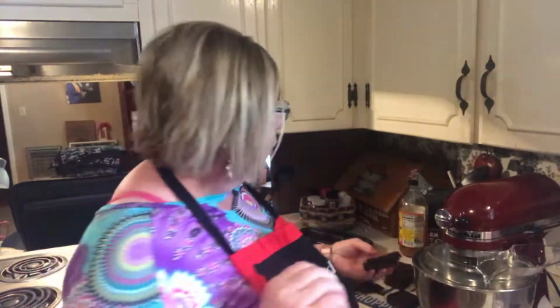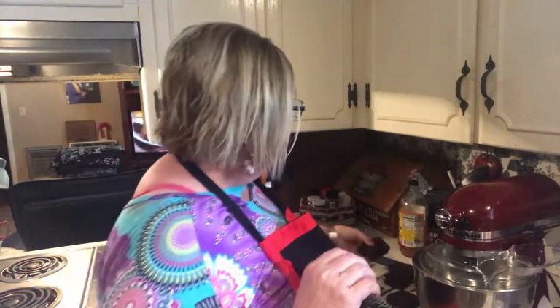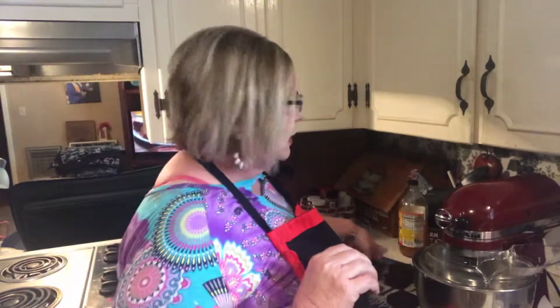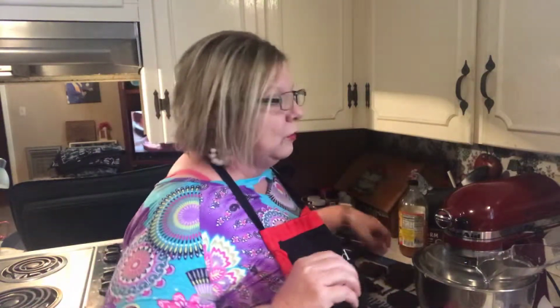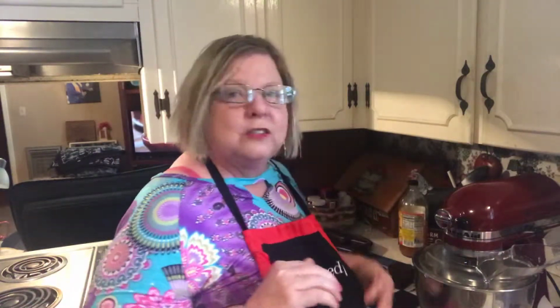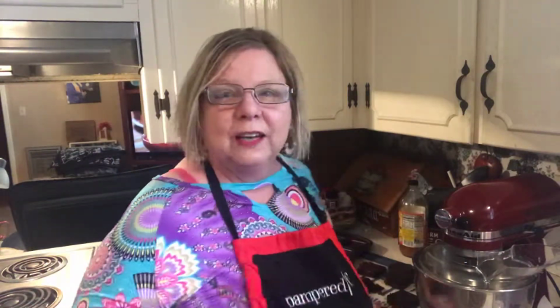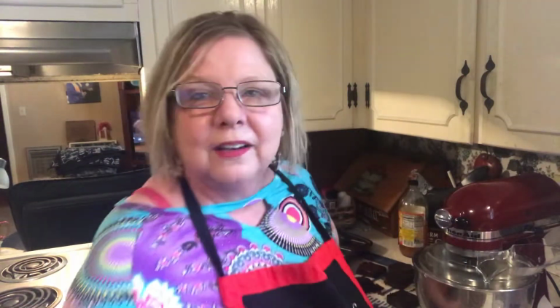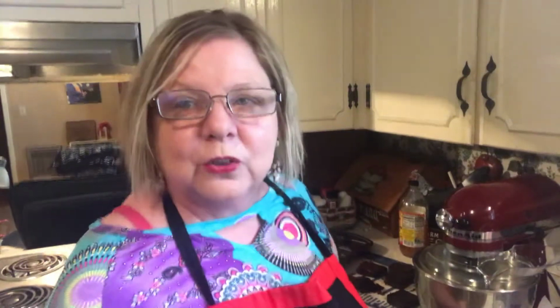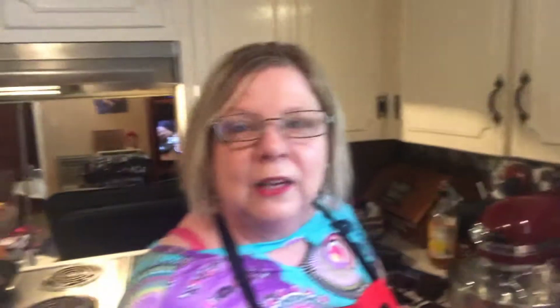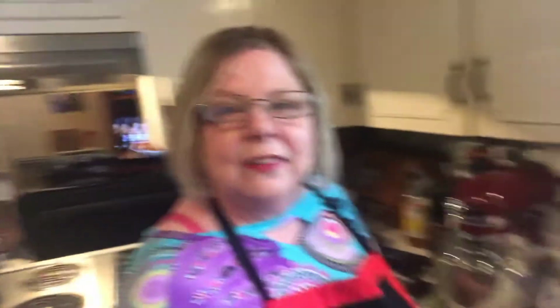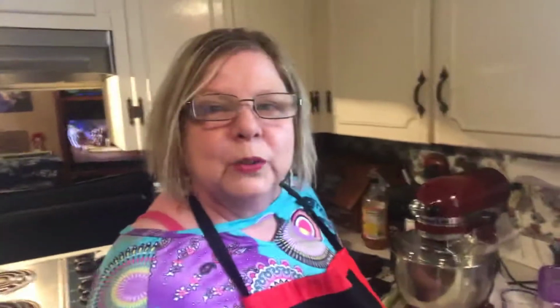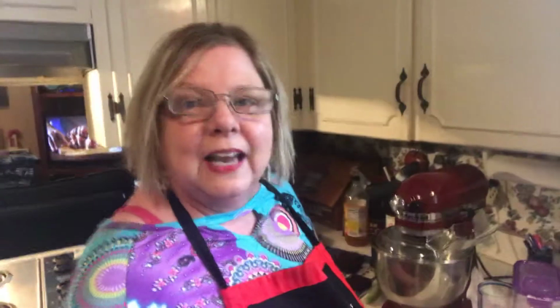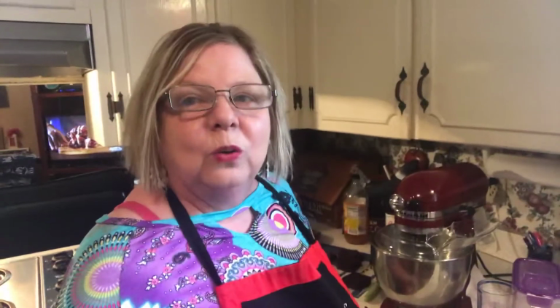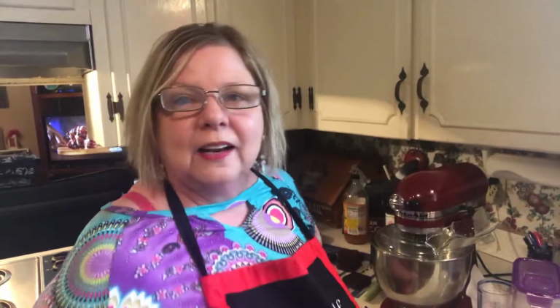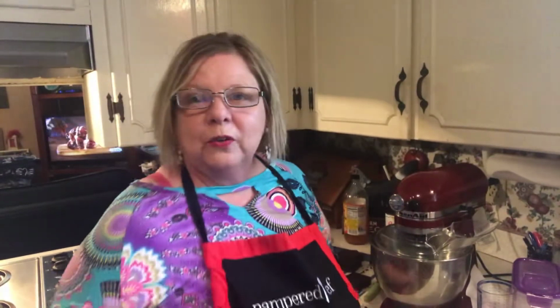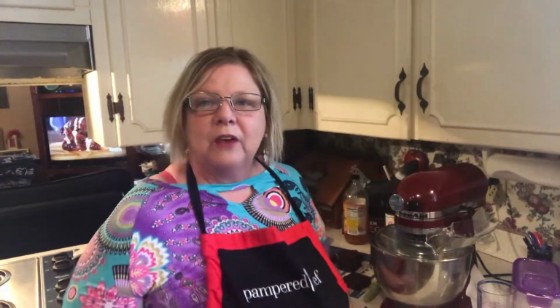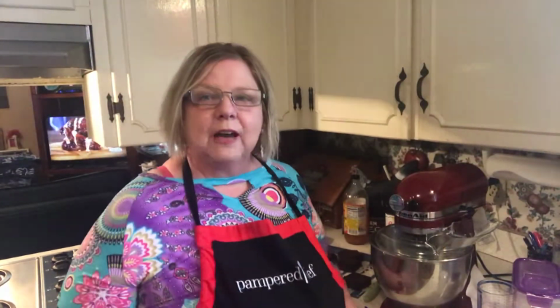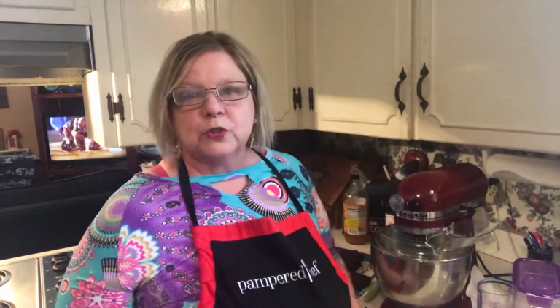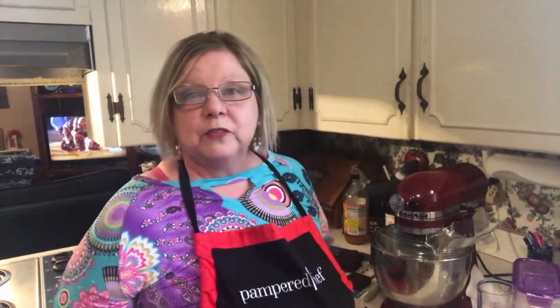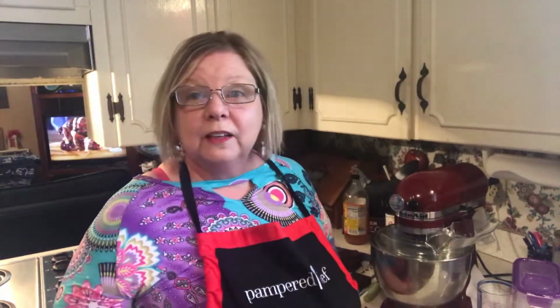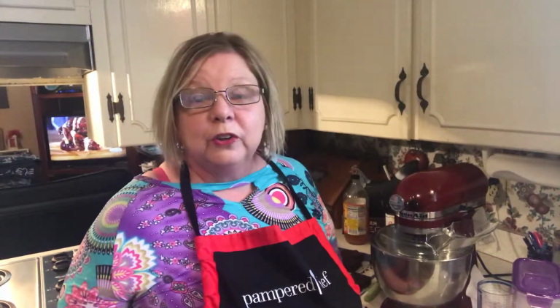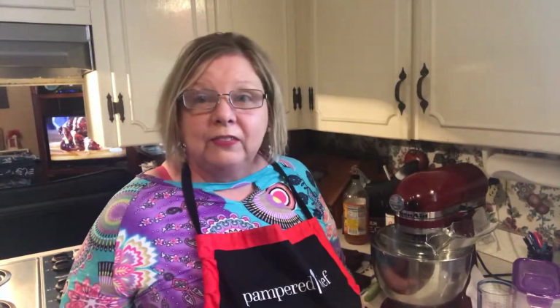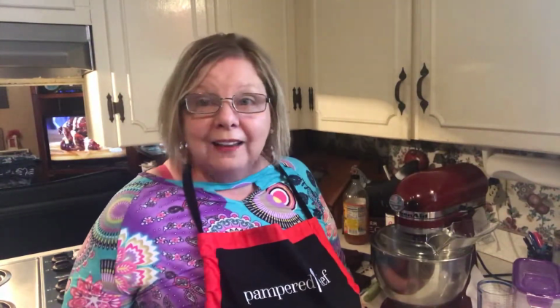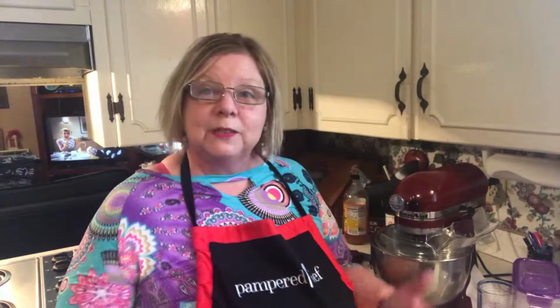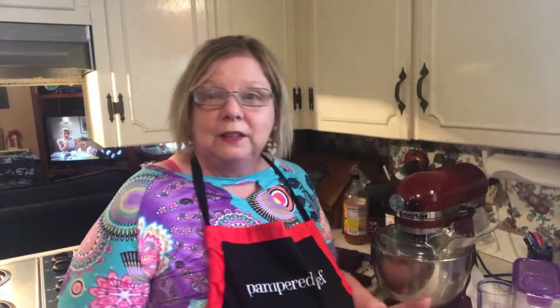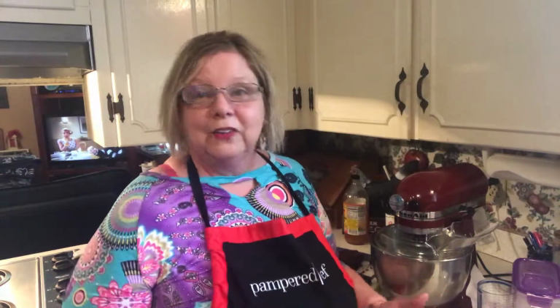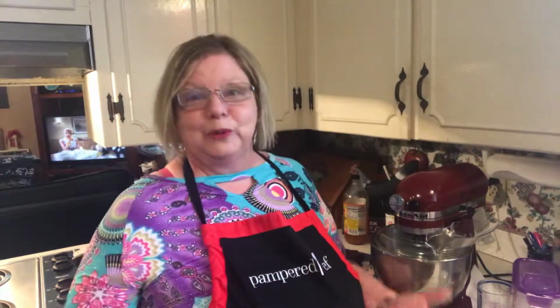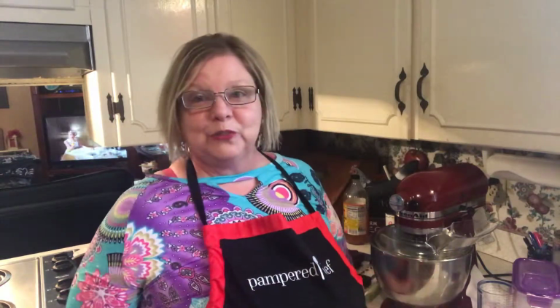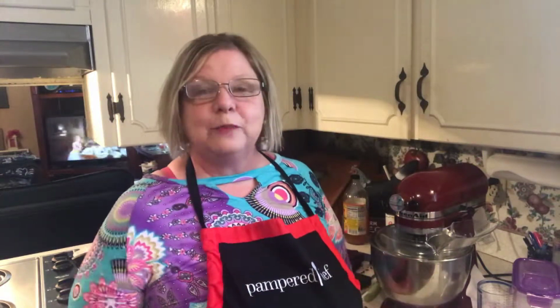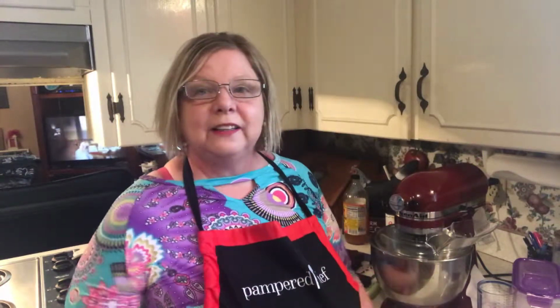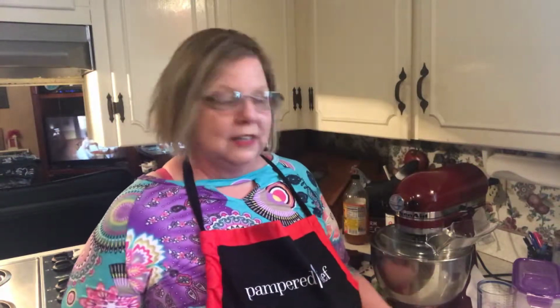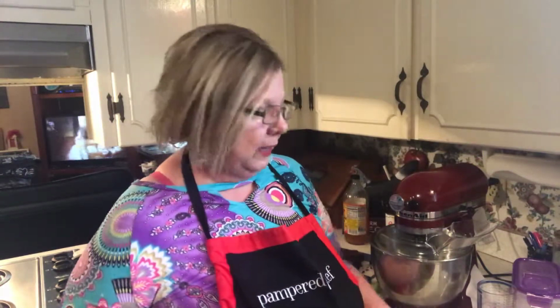With the weather getting so nice, you kind of want ice cream. And there's really not a whole lot out there without a lot of preservatives in it. And if you're going to eat that, you may as well eat the other kind with preservatives. I'm trying to do better.